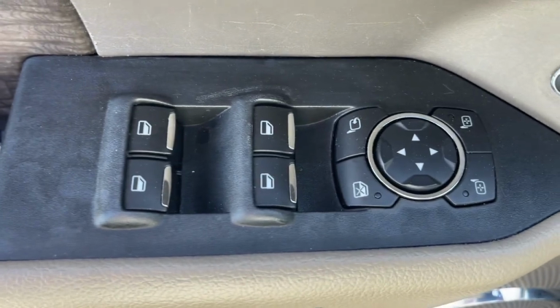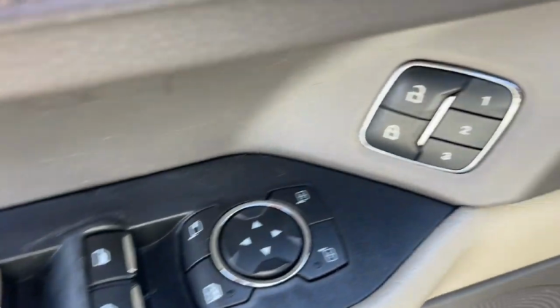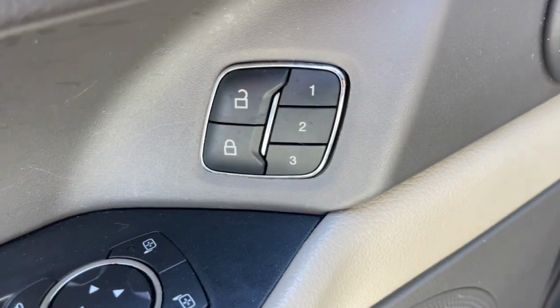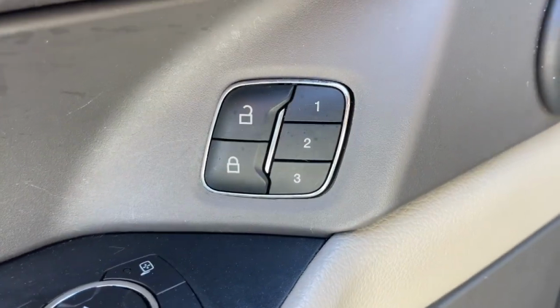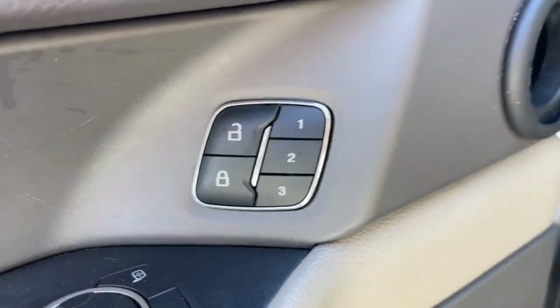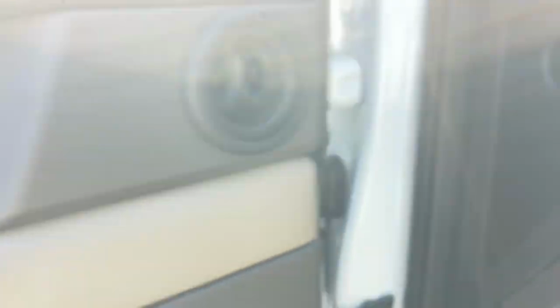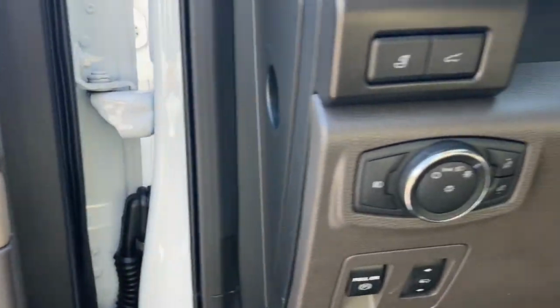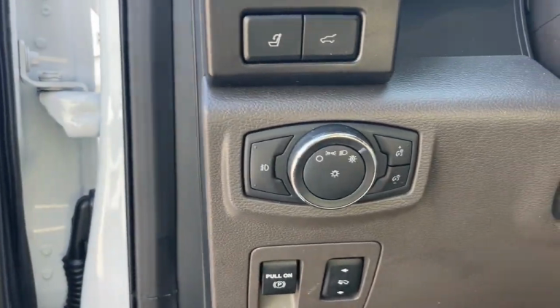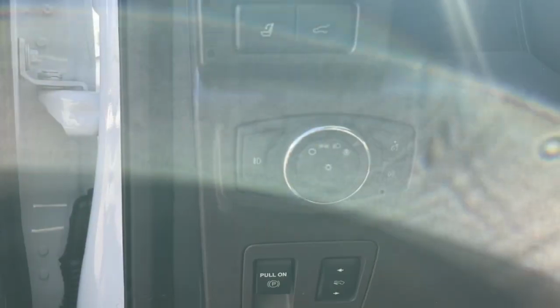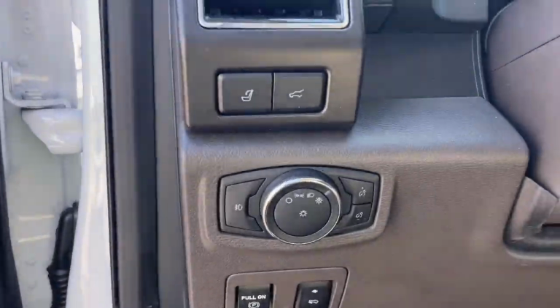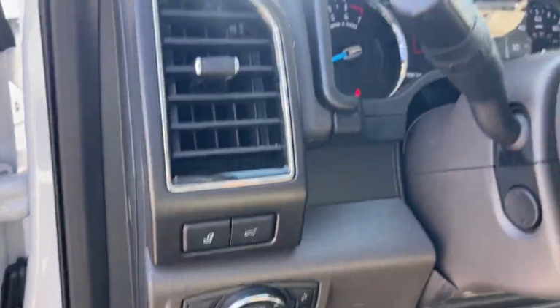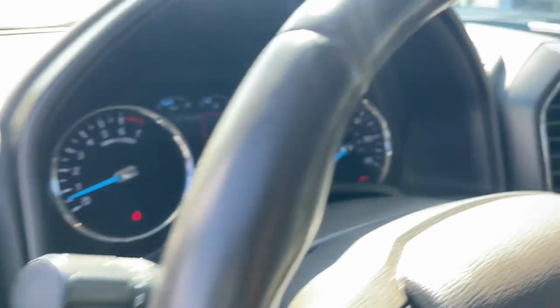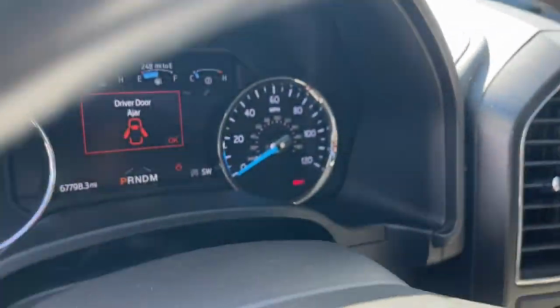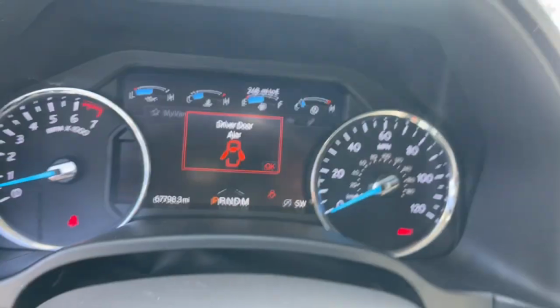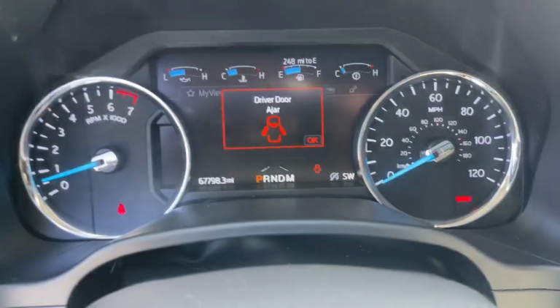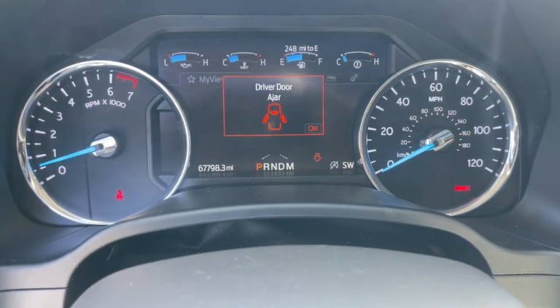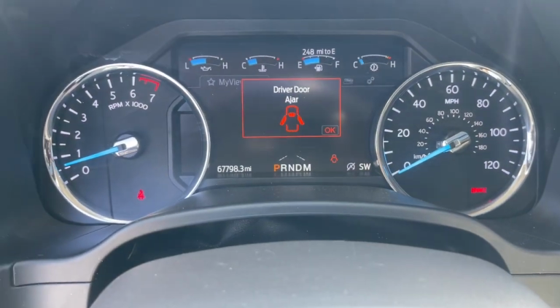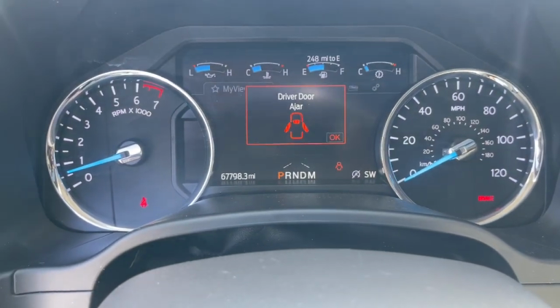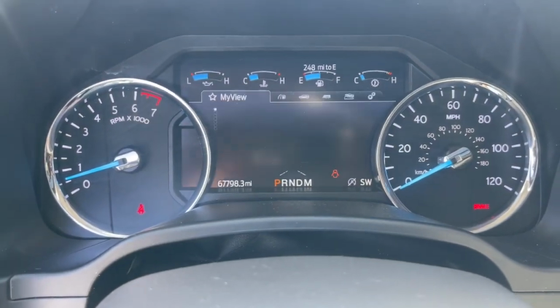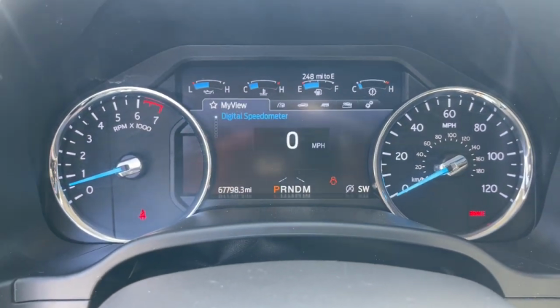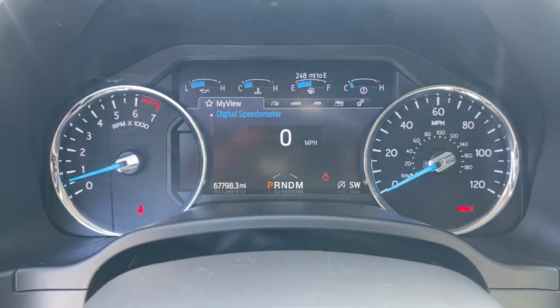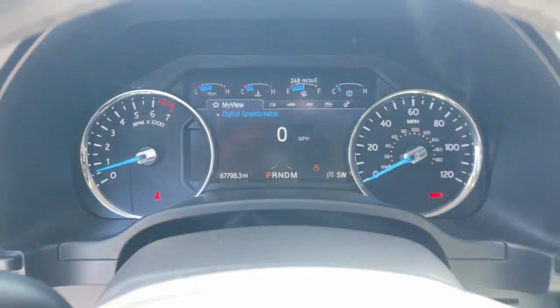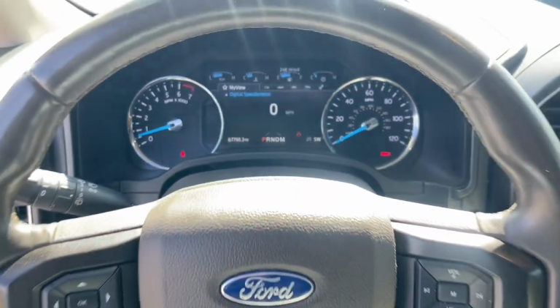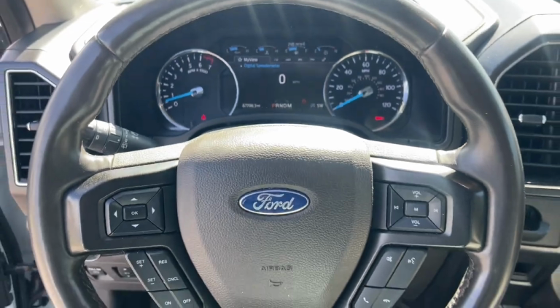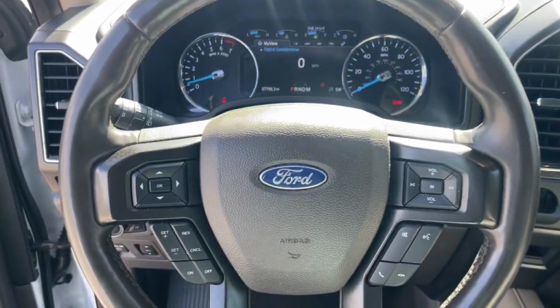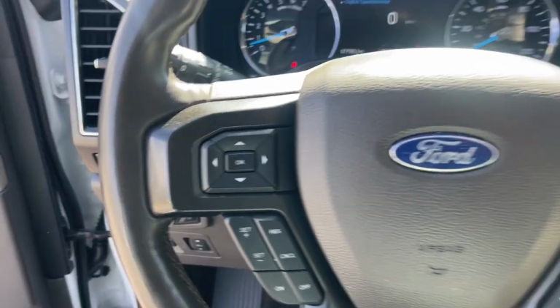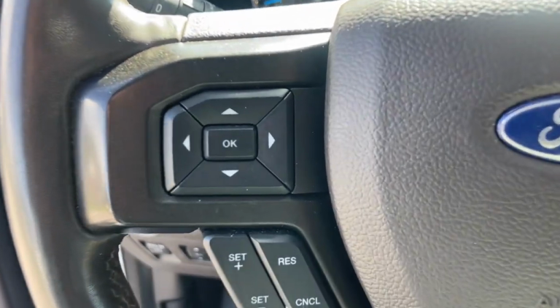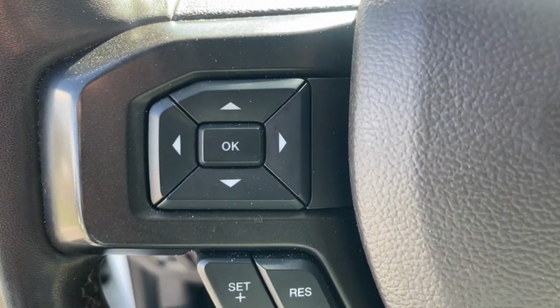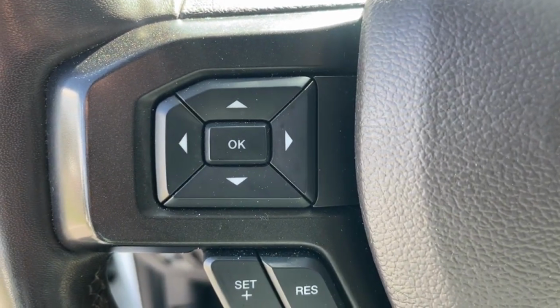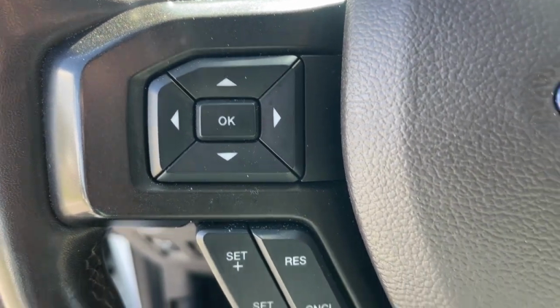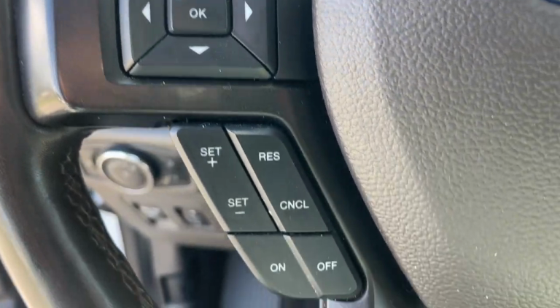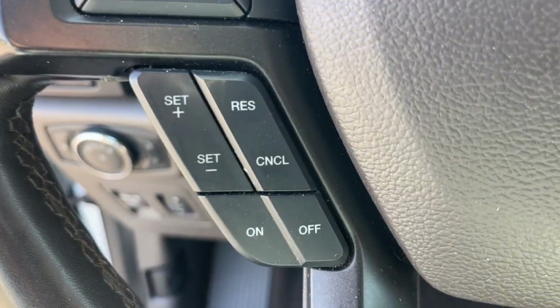The following are some of this vehicle's highlighted options: heated steering wheel, Apple CarPlay and/or Android Auto, keyless entry, fog lamps, heated rear seat, premium sound system, power passenger seat, heated mirrors, power lift gate, and cooled front seat.